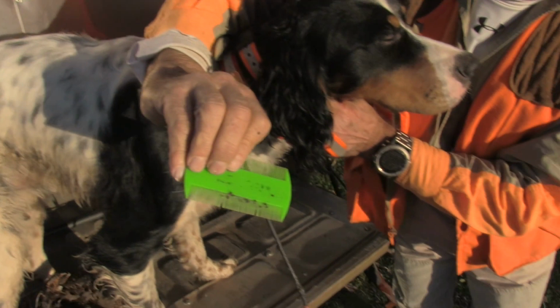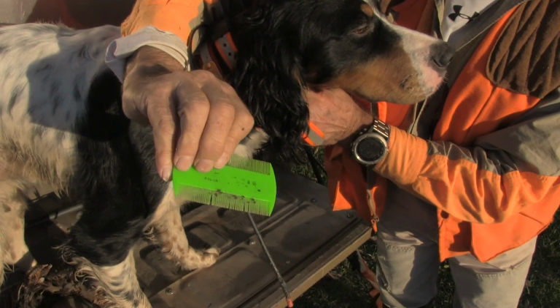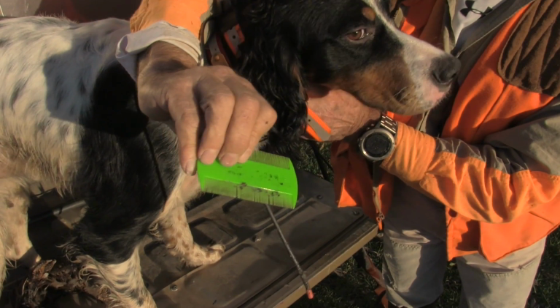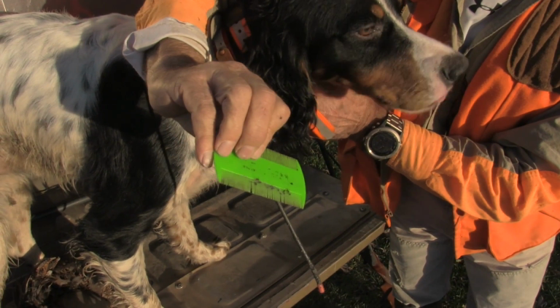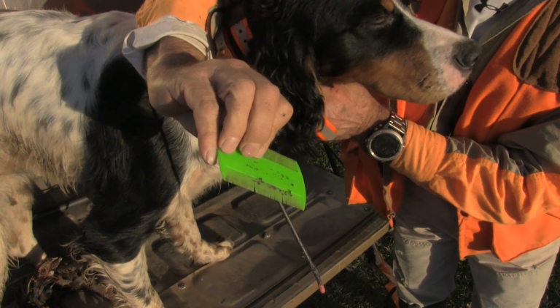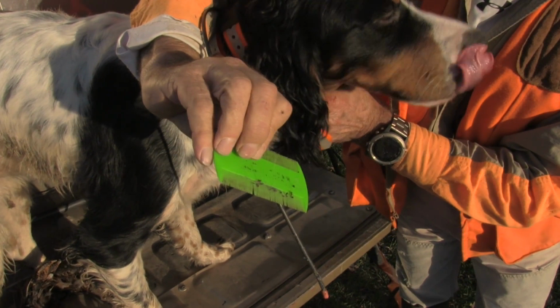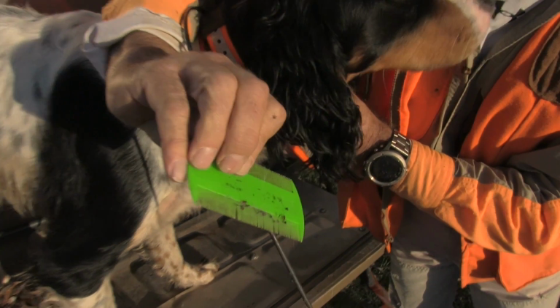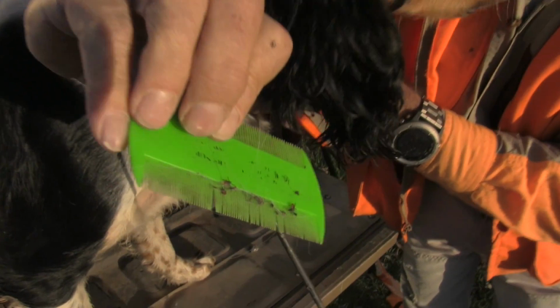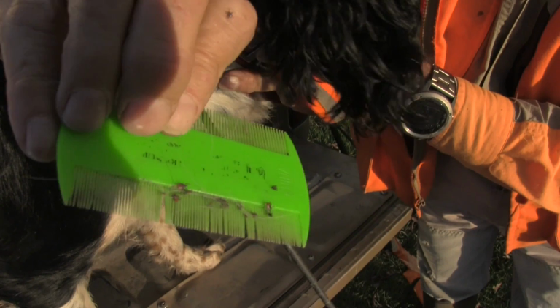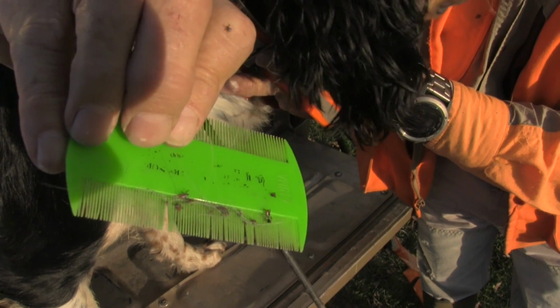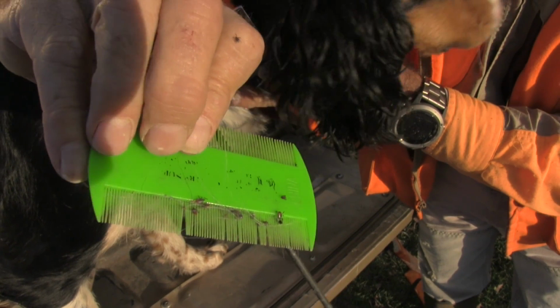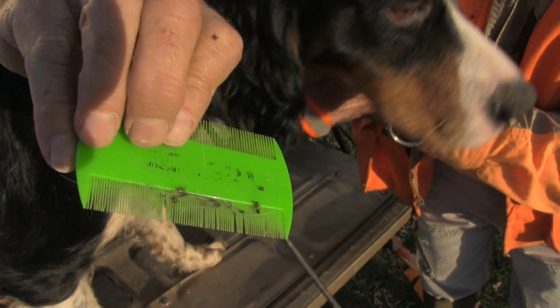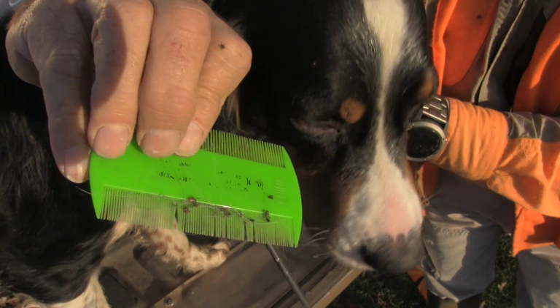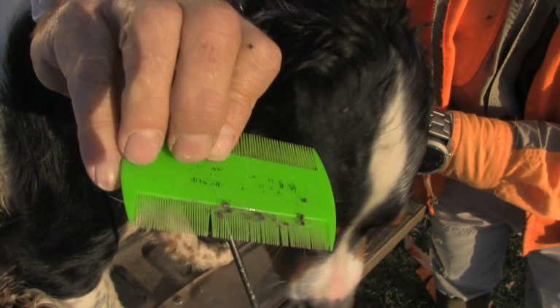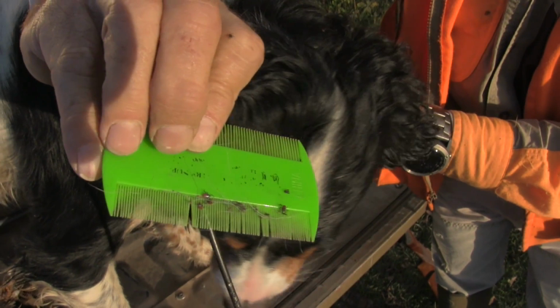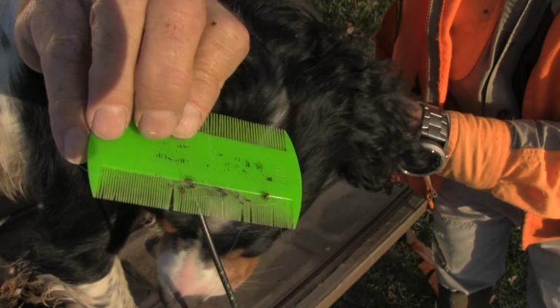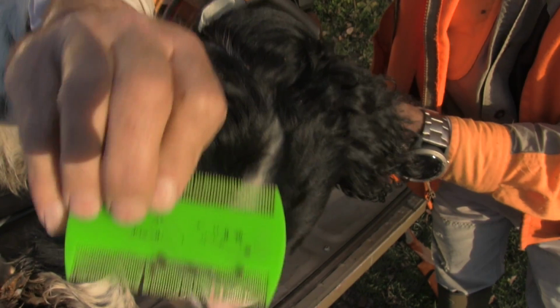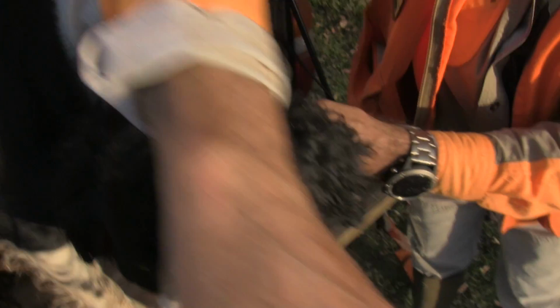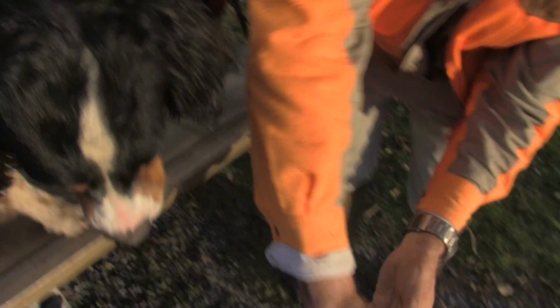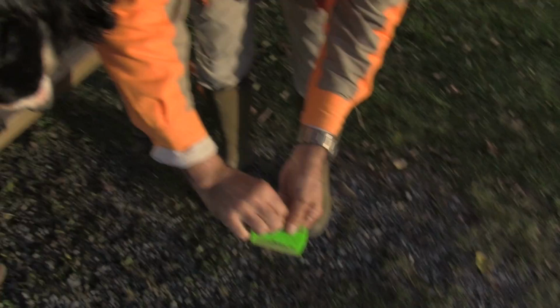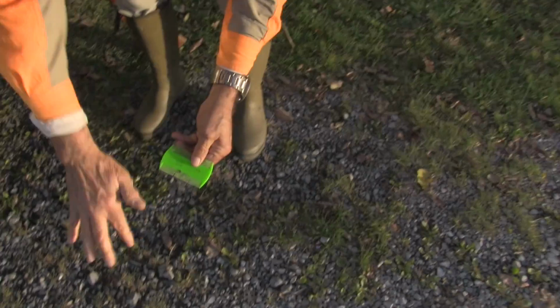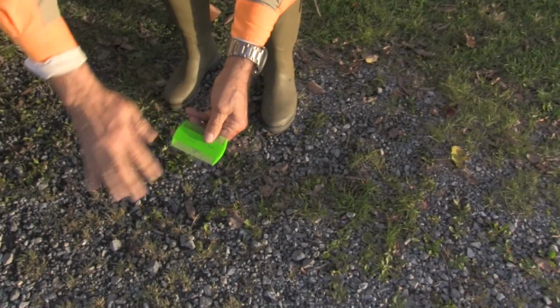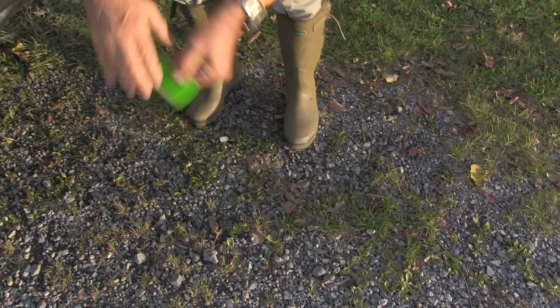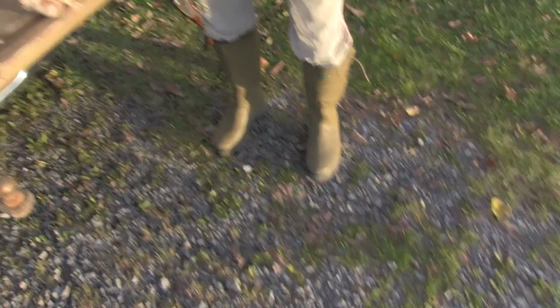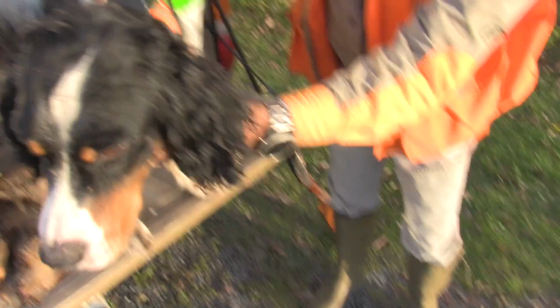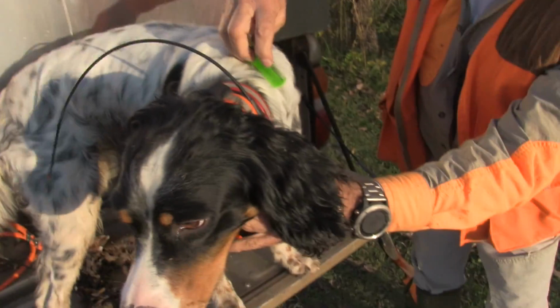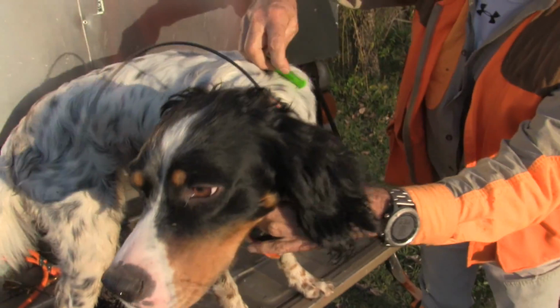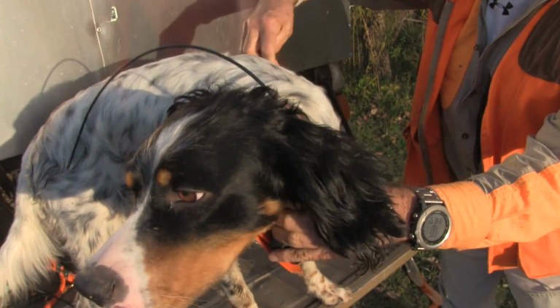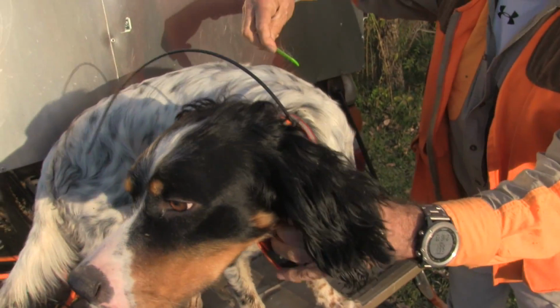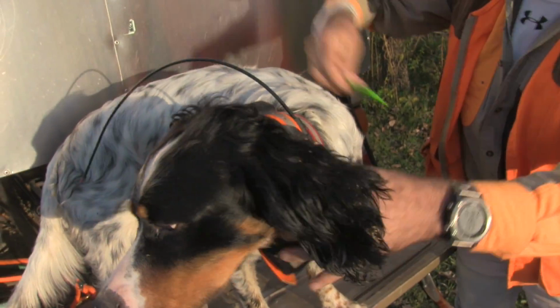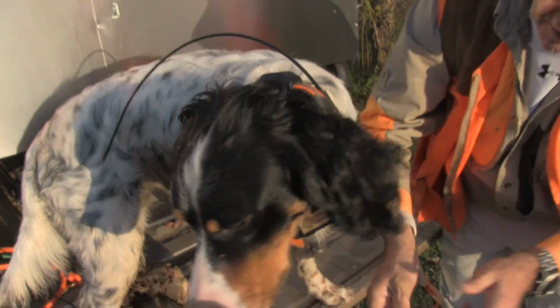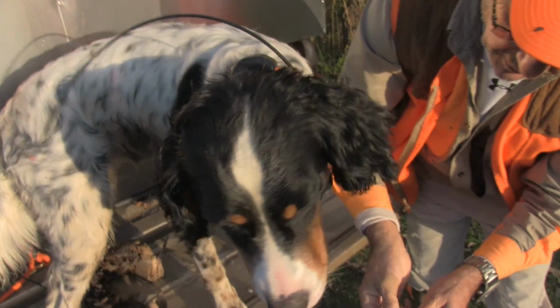Look at what I'm pulling off there — there's one, two, three, four, five, six, seven, eight, nine, ten. There's ten in one swipe and this will continue as I go across here.